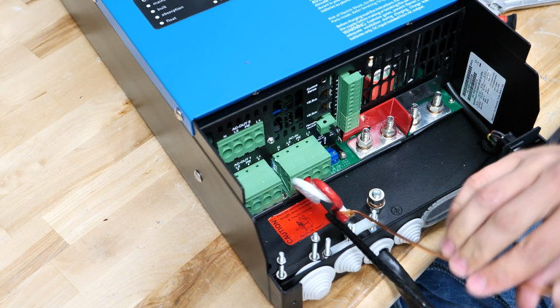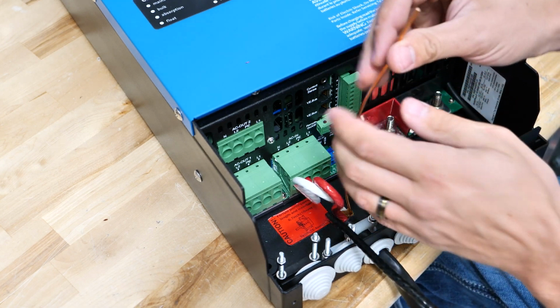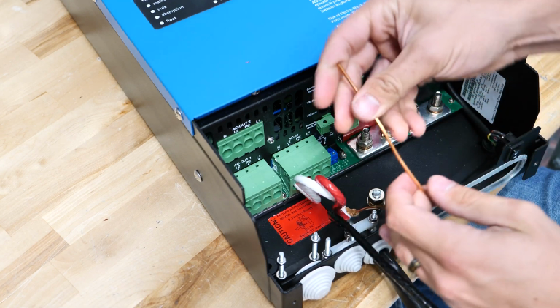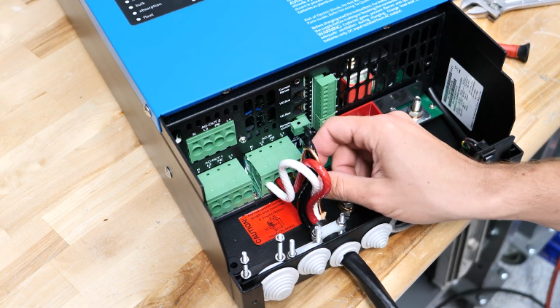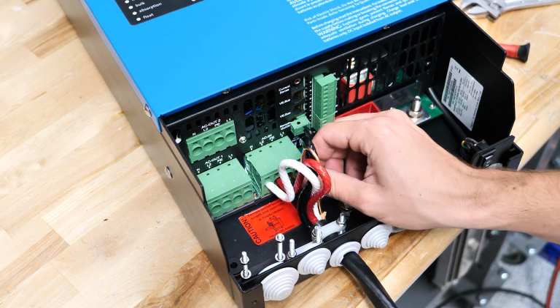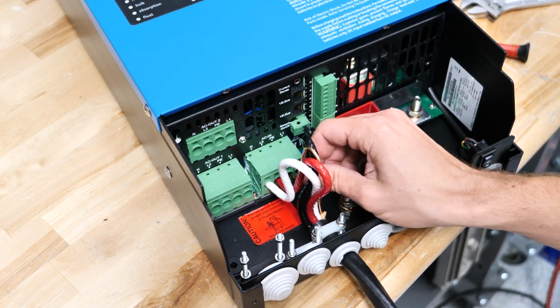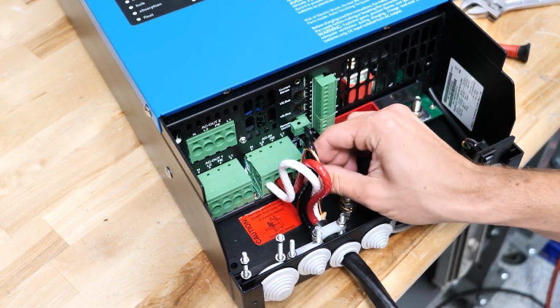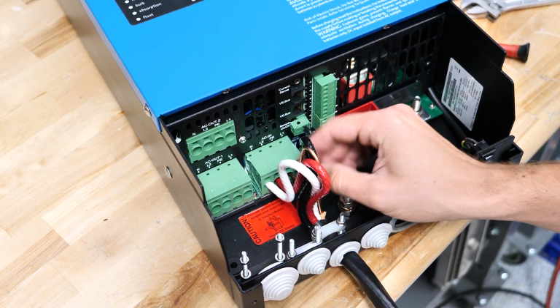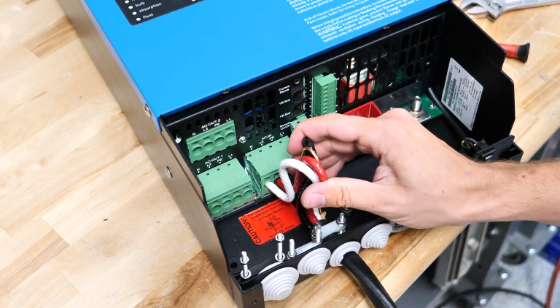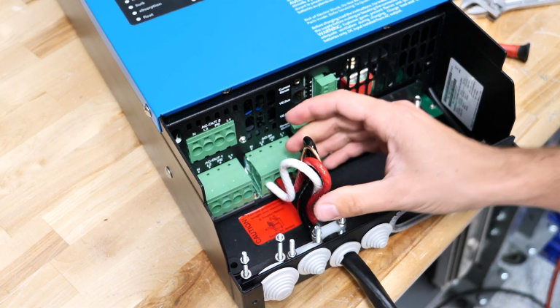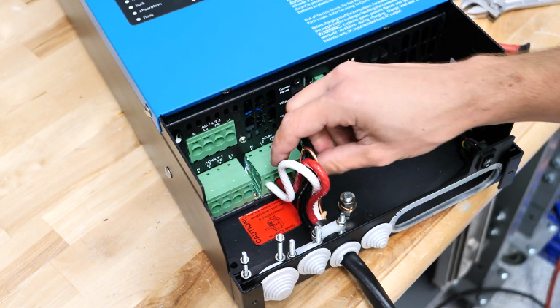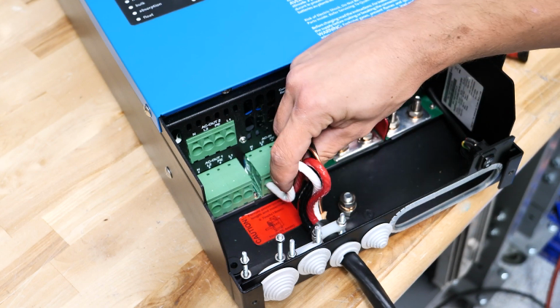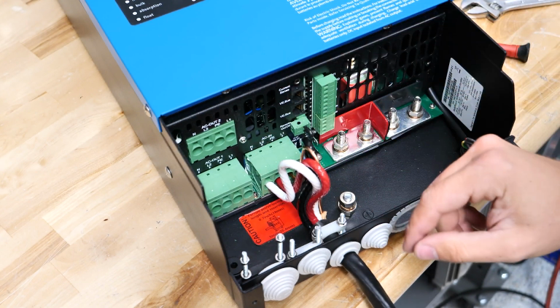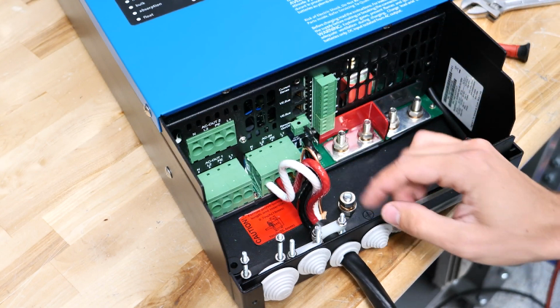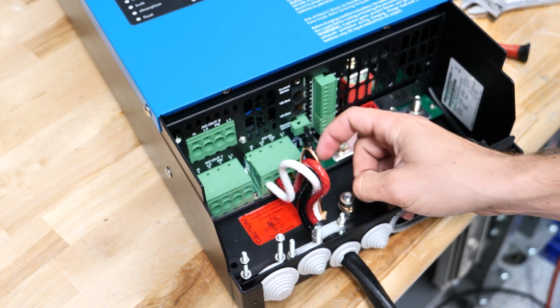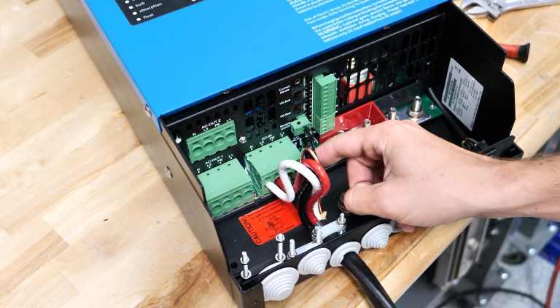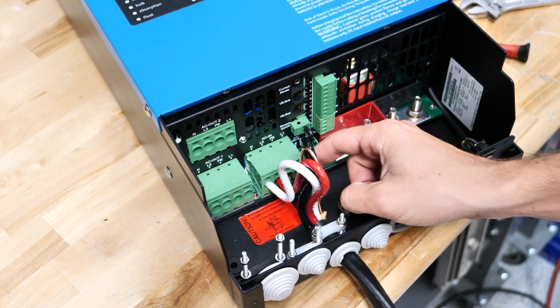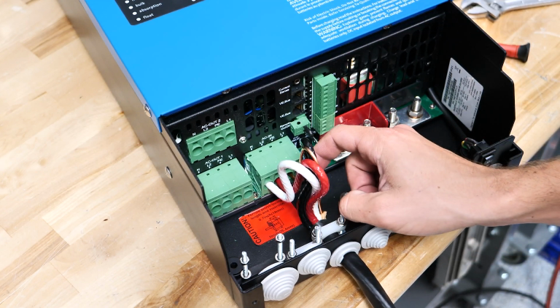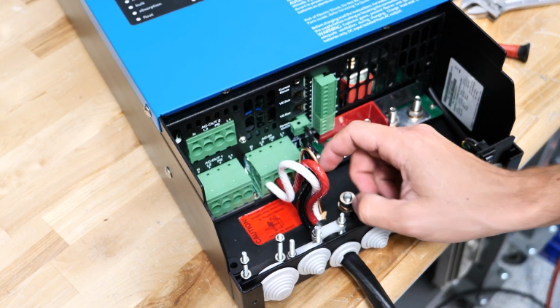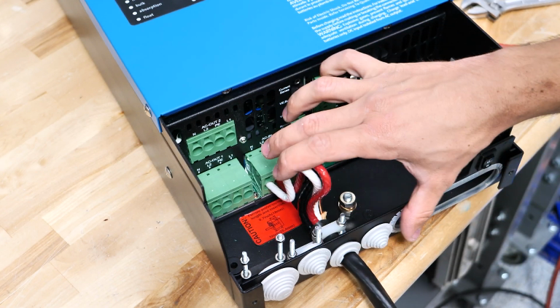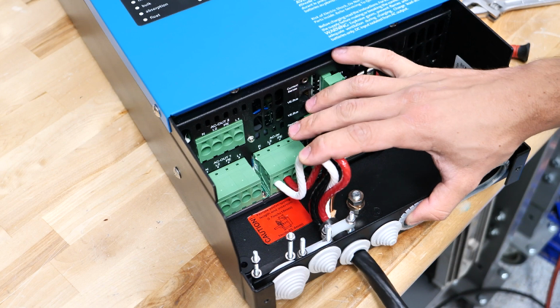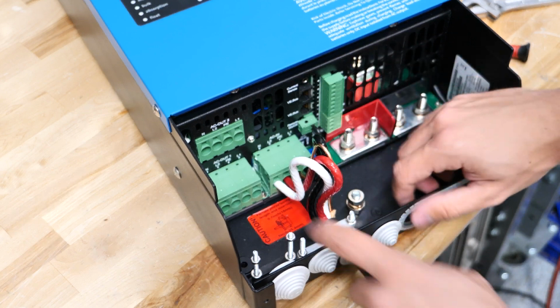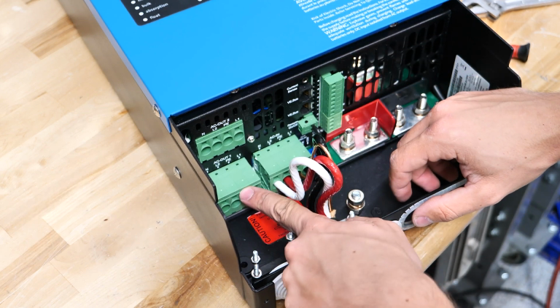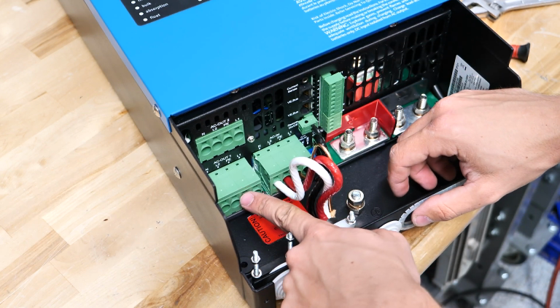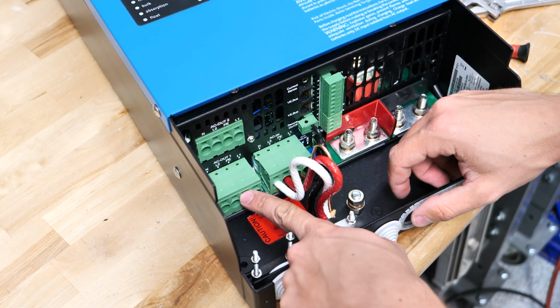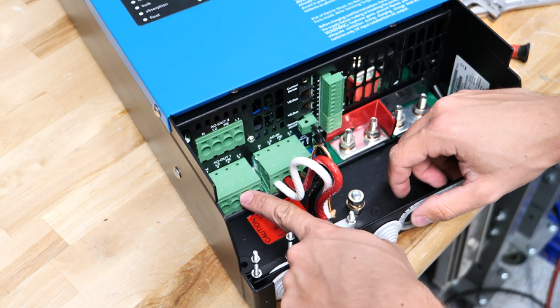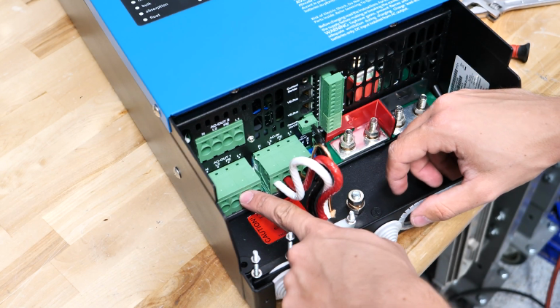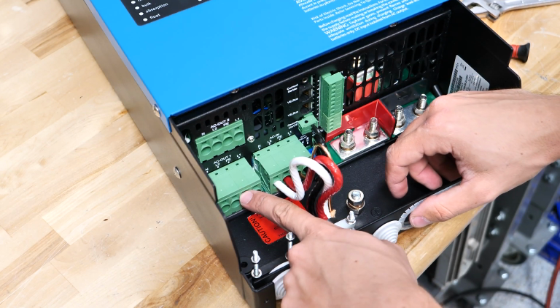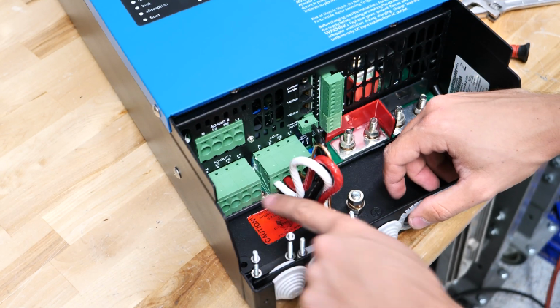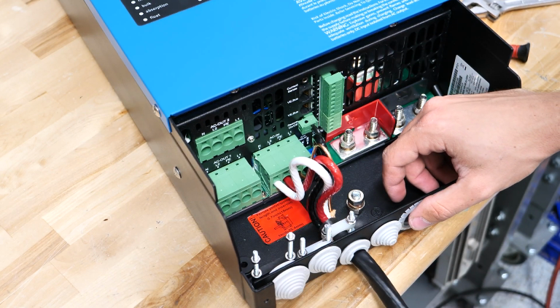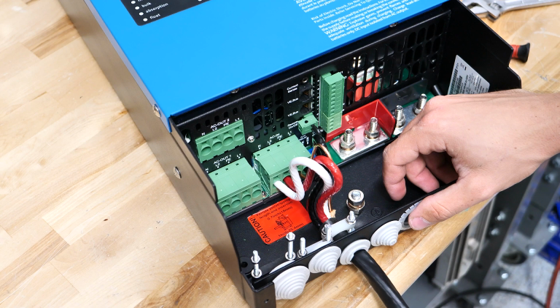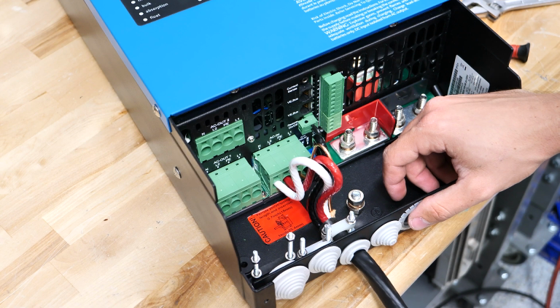Next is the earth. Now that L1 is in and it passes the tug test, we've got enough slack in case we ever had to put some fresh ends on here. We would just repeat the same process for AC out and then we'd be set.